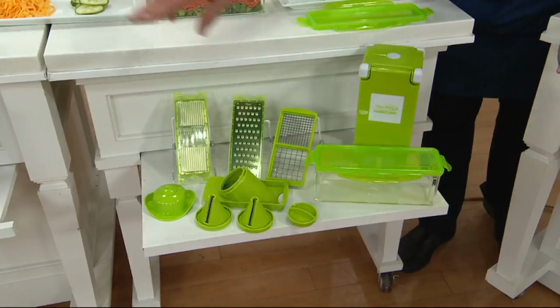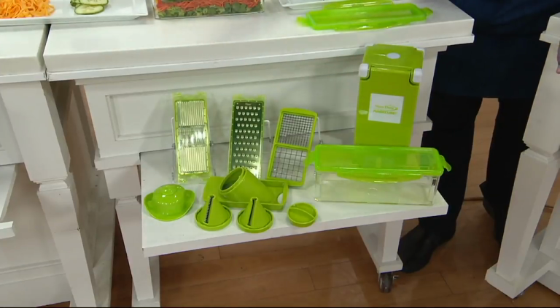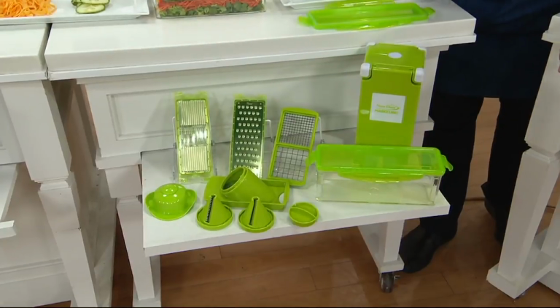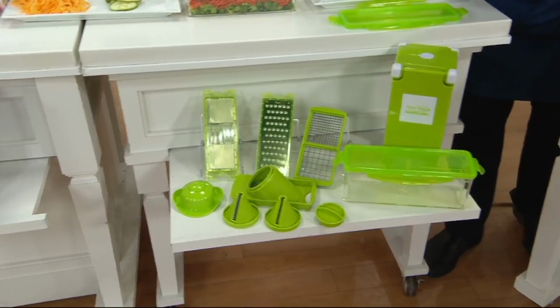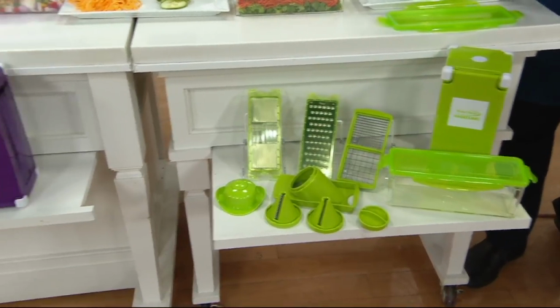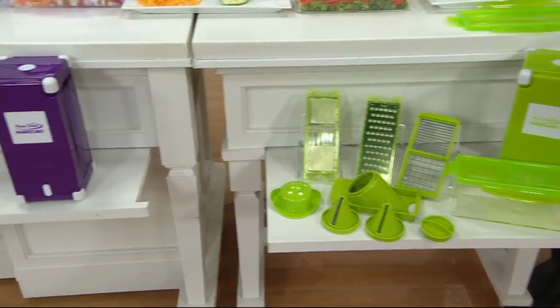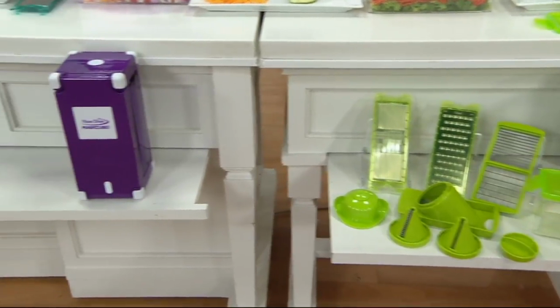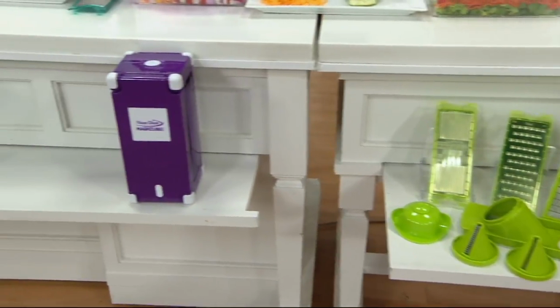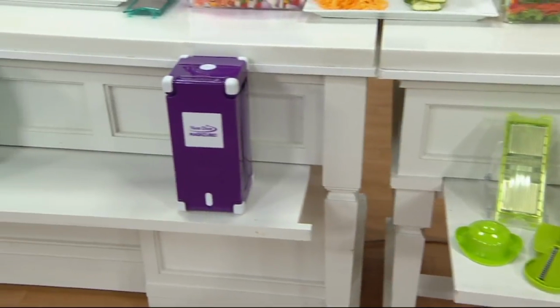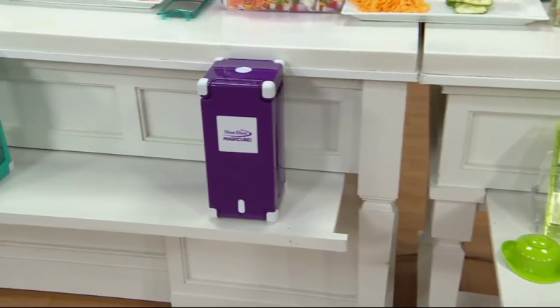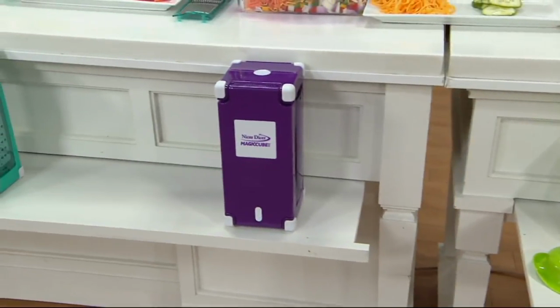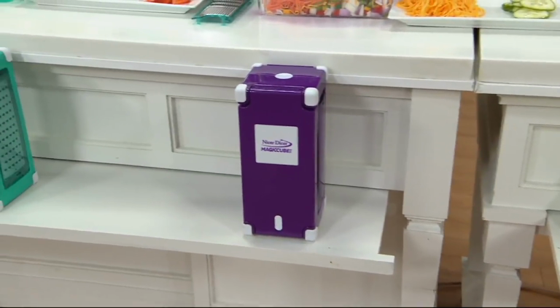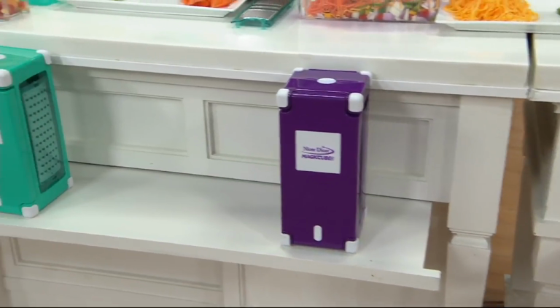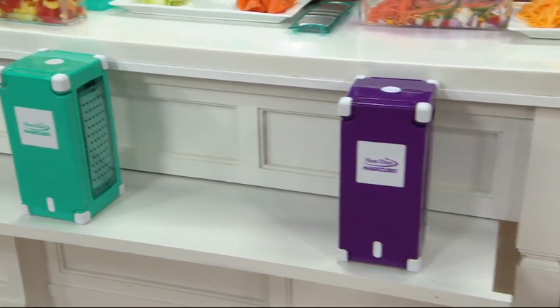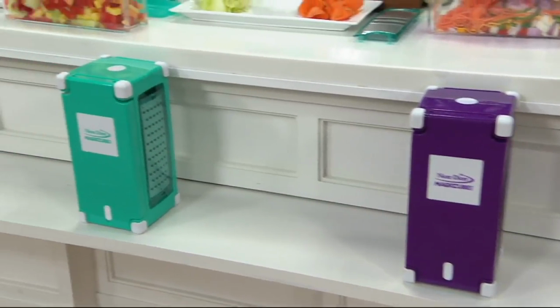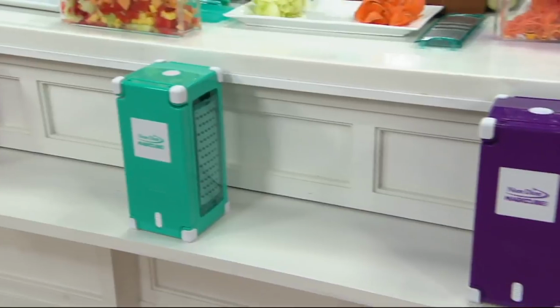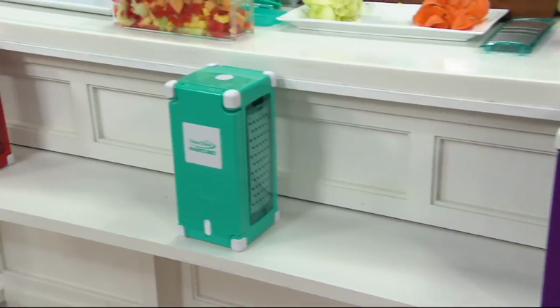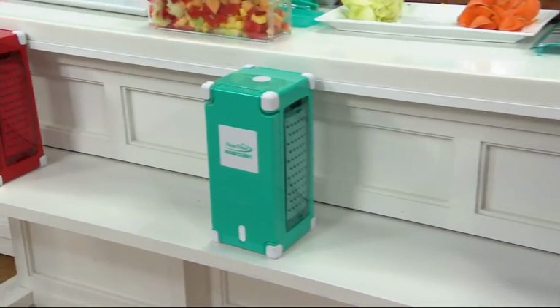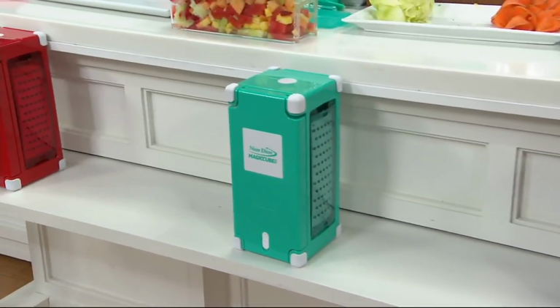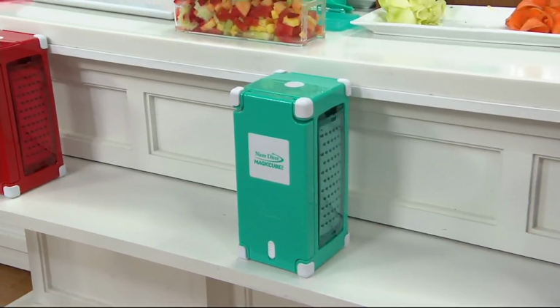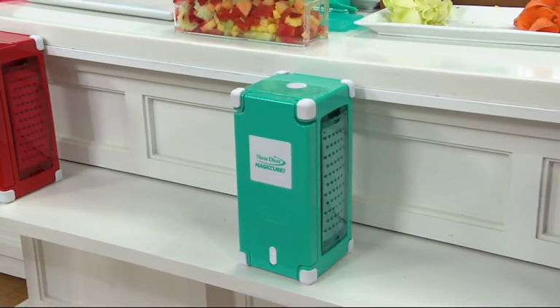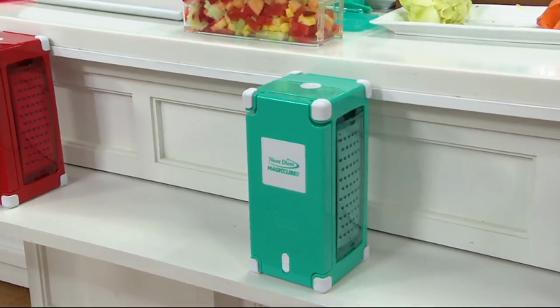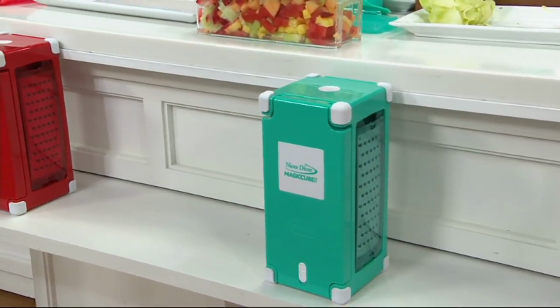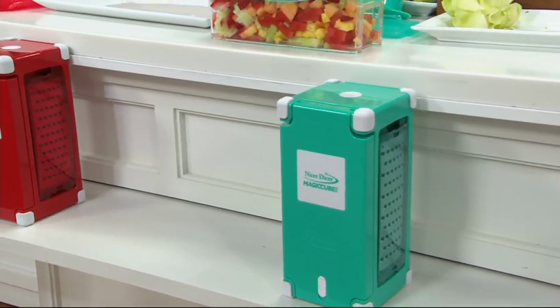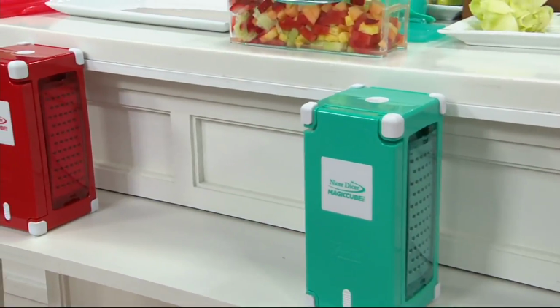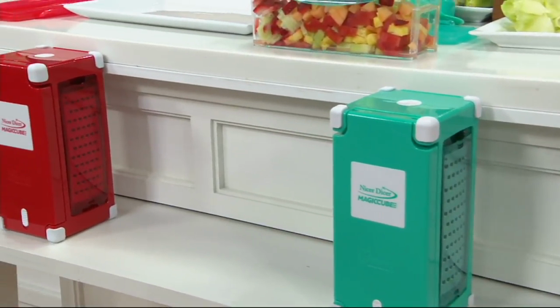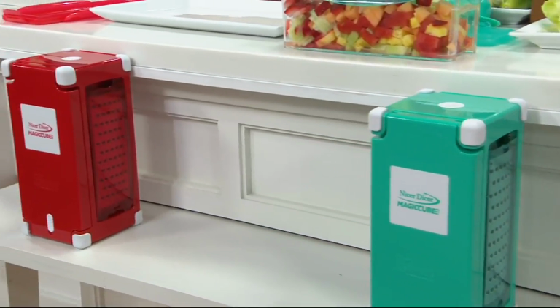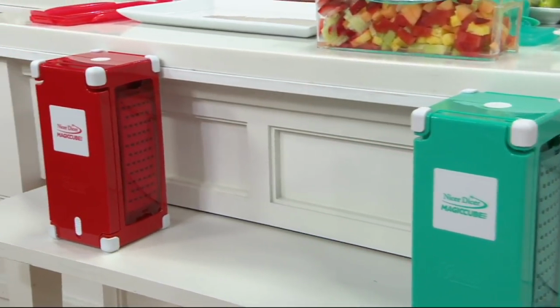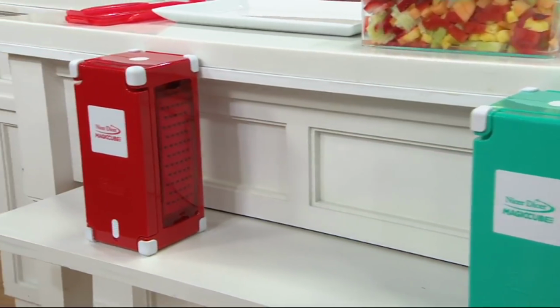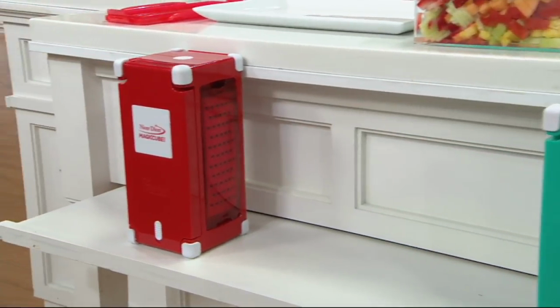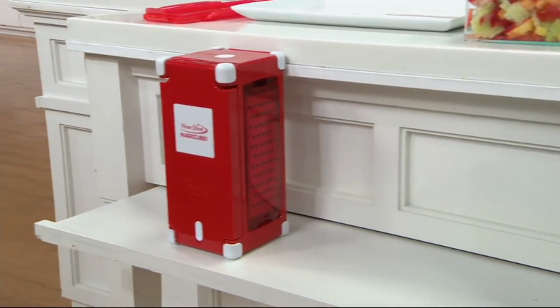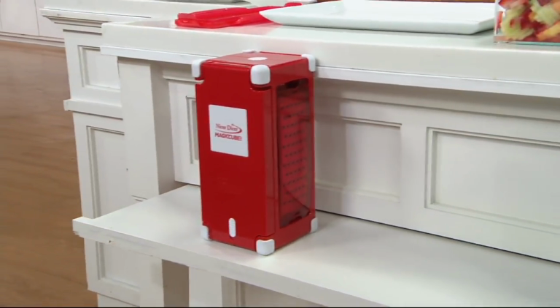Move on over to purple — purple is most limited. Beside that is the teal. And red is the most popular, as you might imagine.